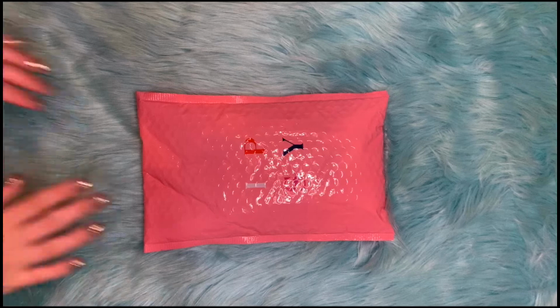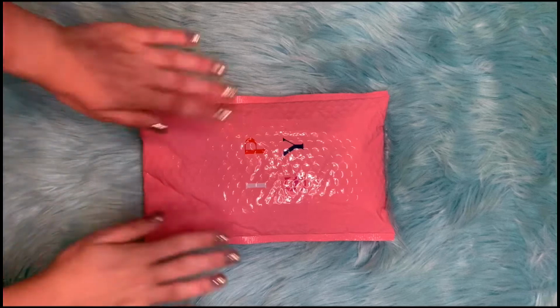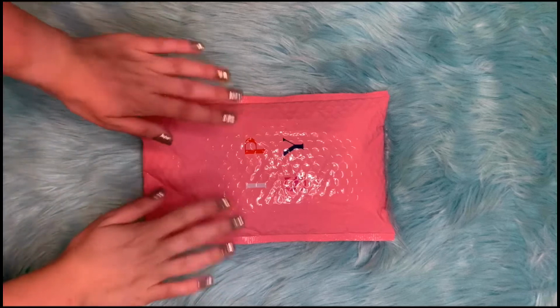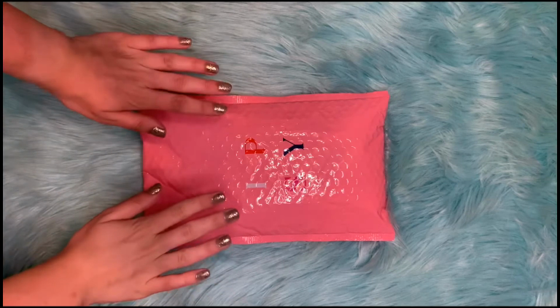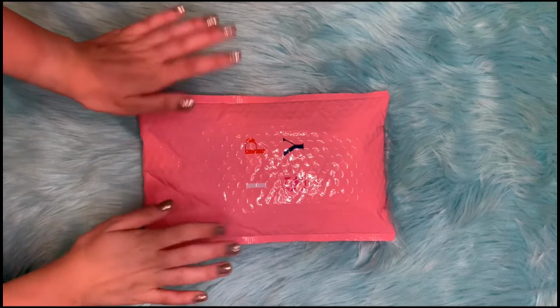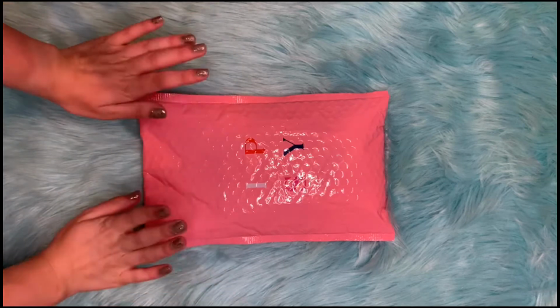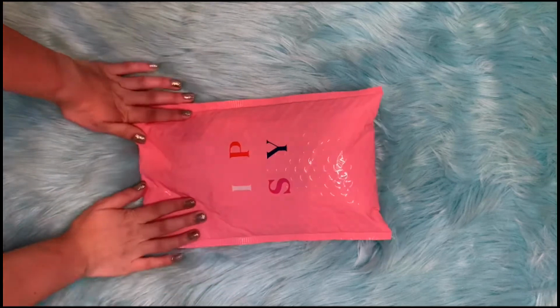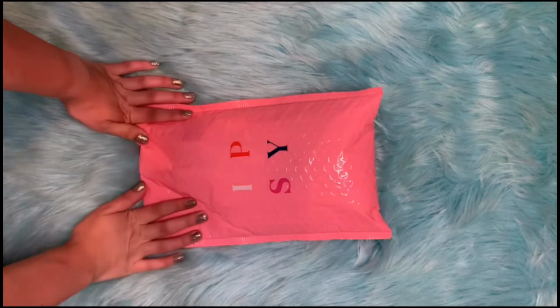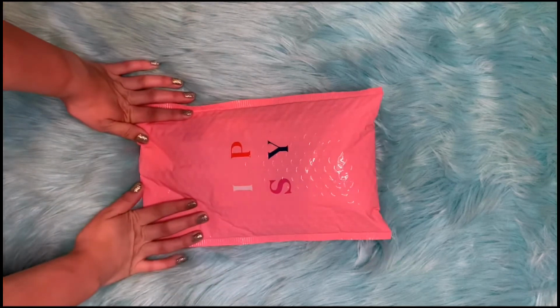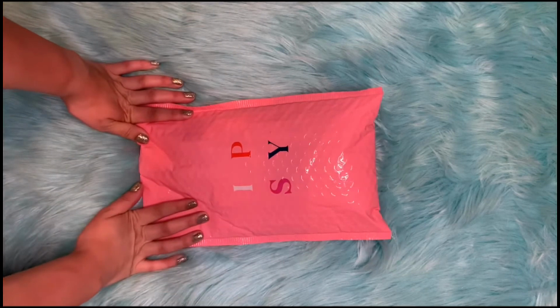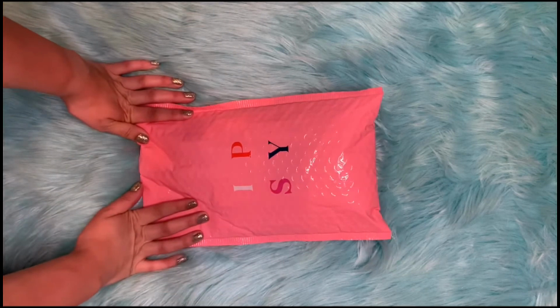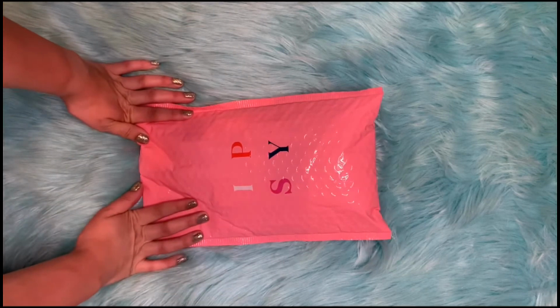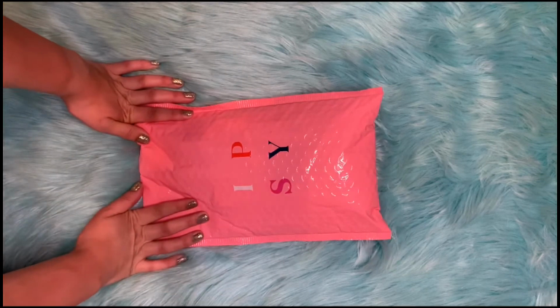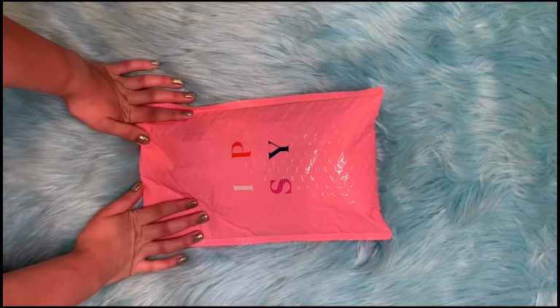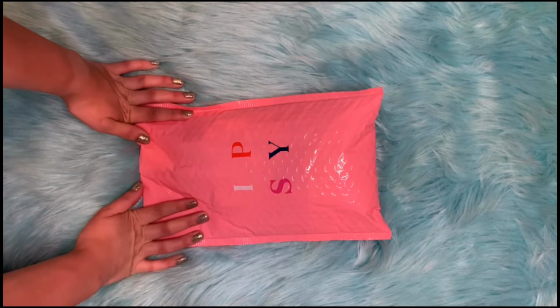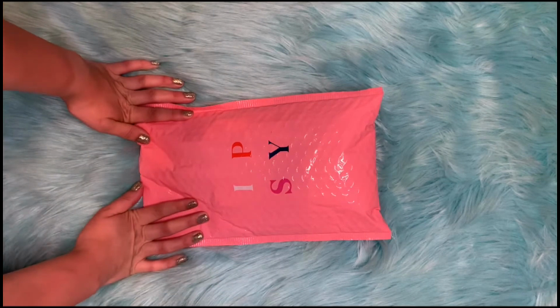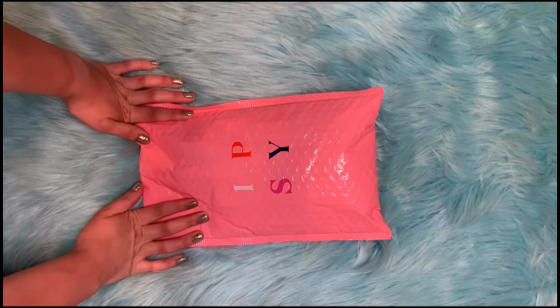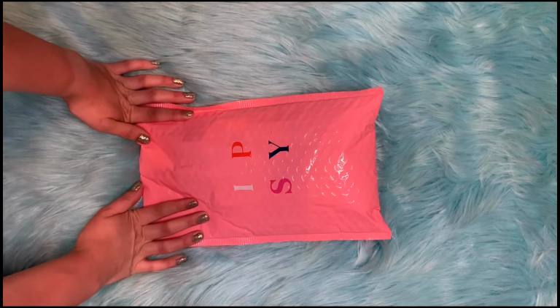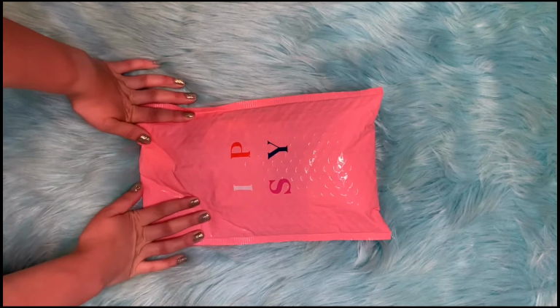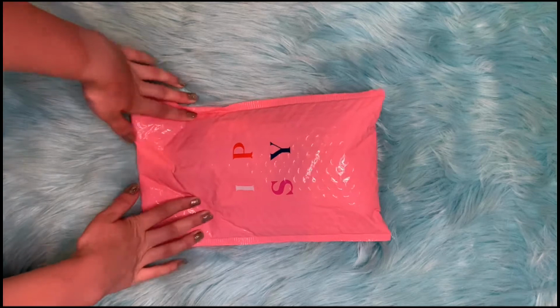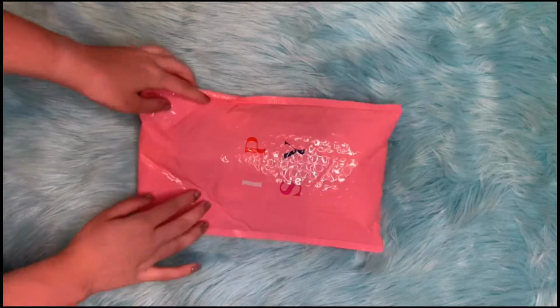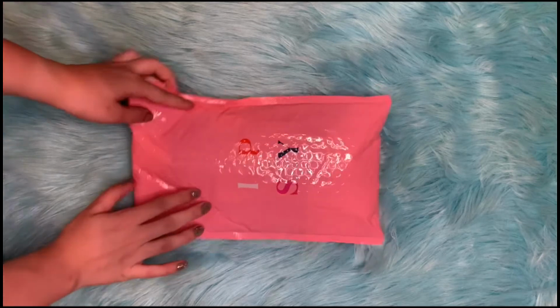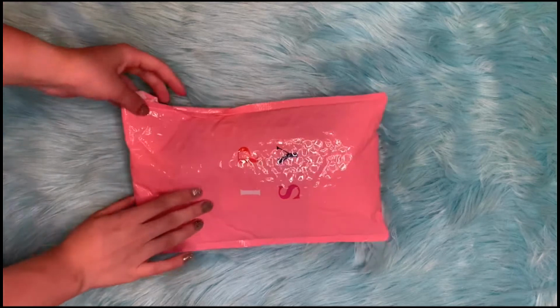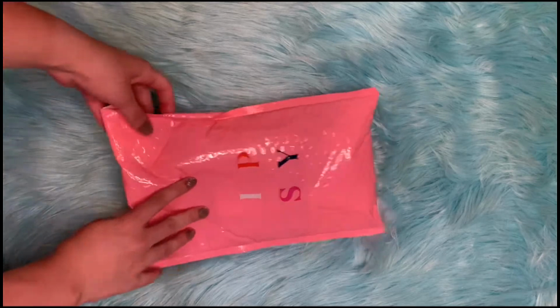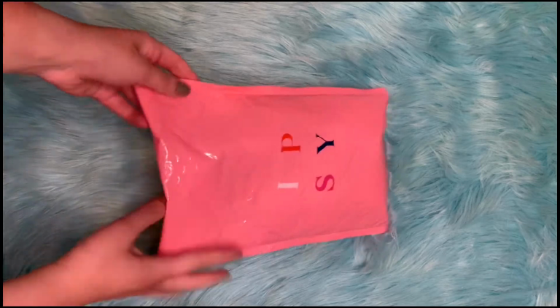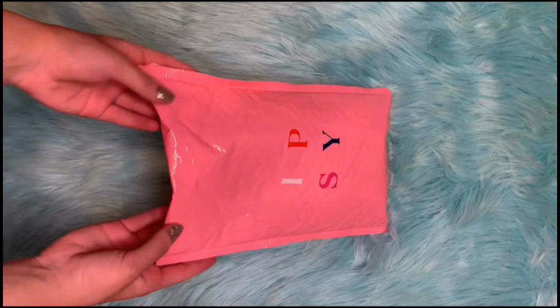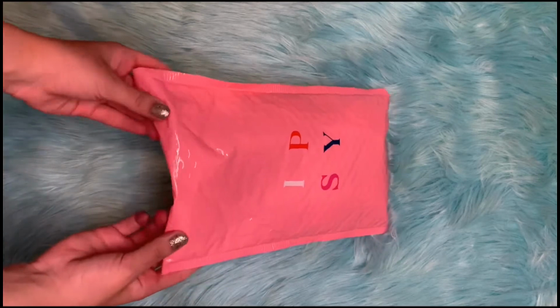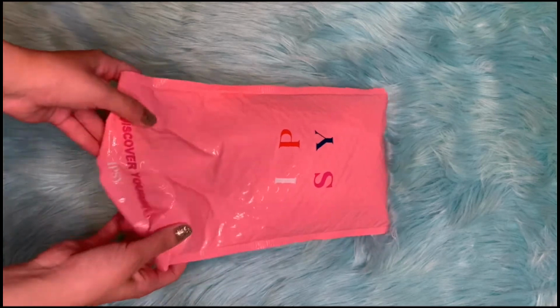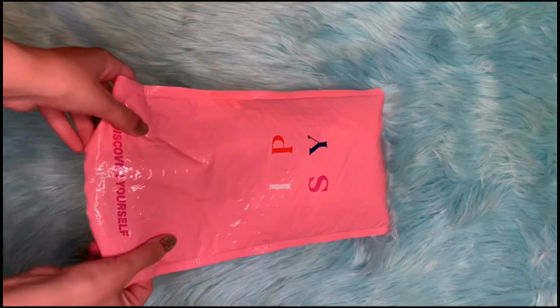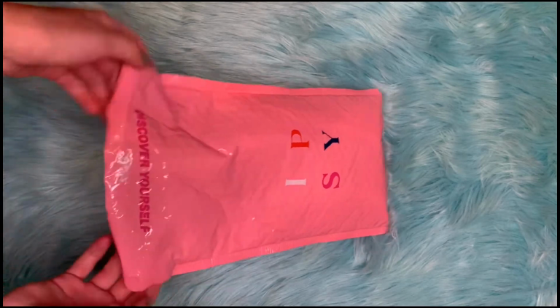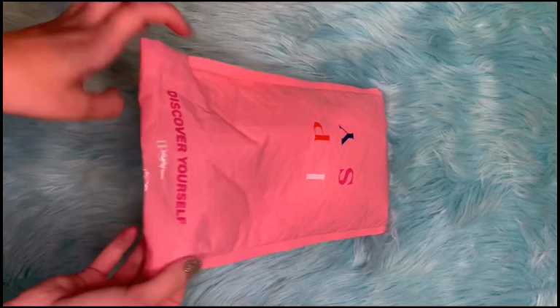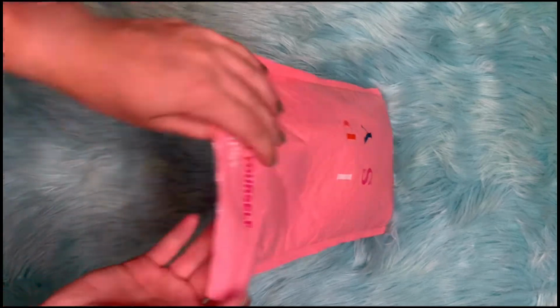Hello everyone! Today we'll be unbagging the July Ipsy Glam Bag Subscription. Let's begin.